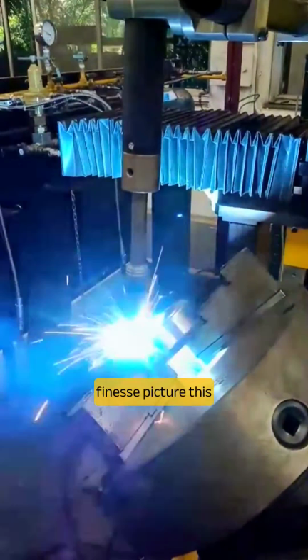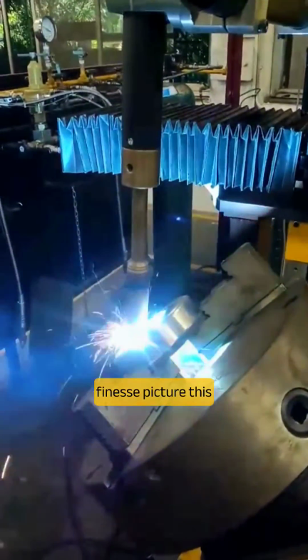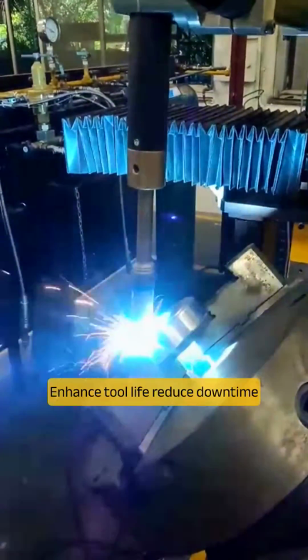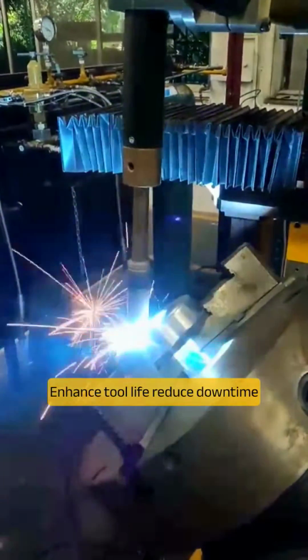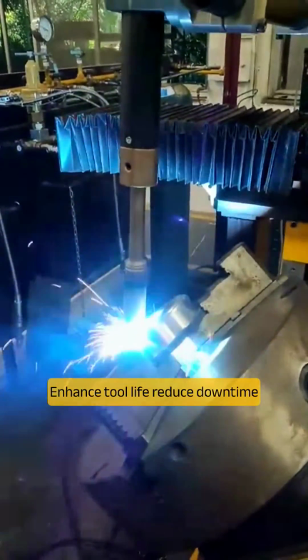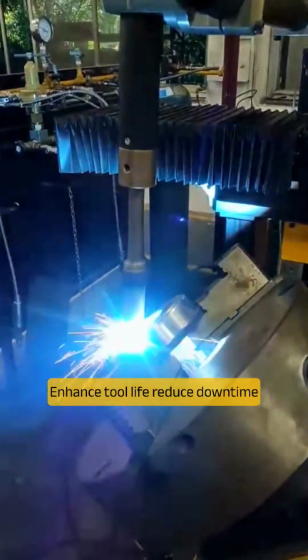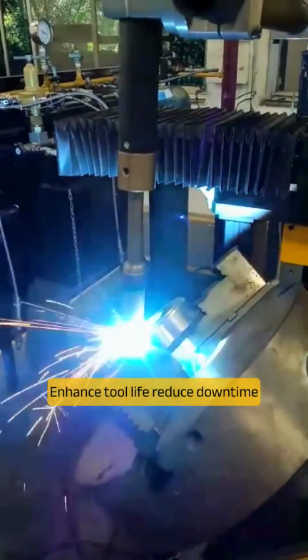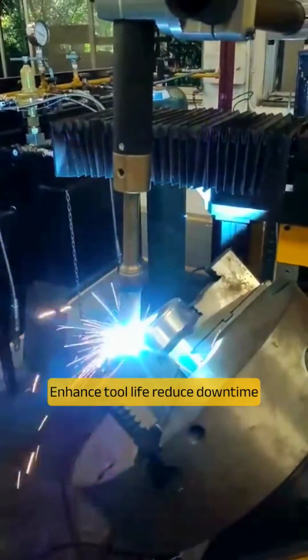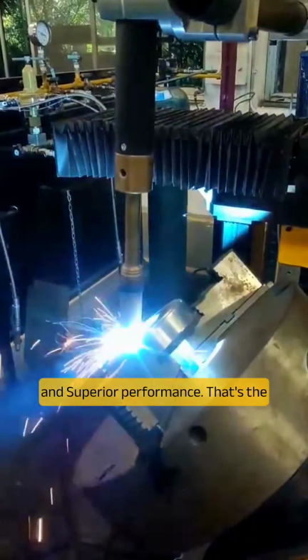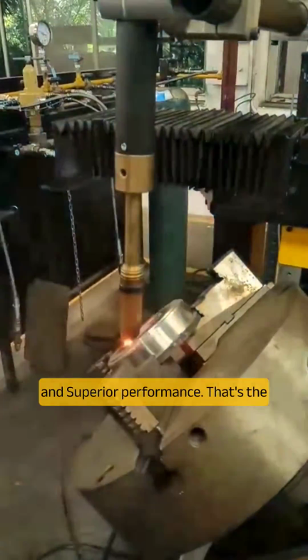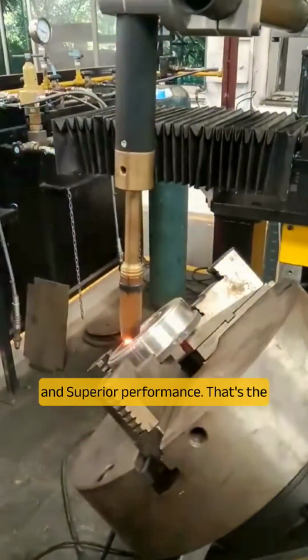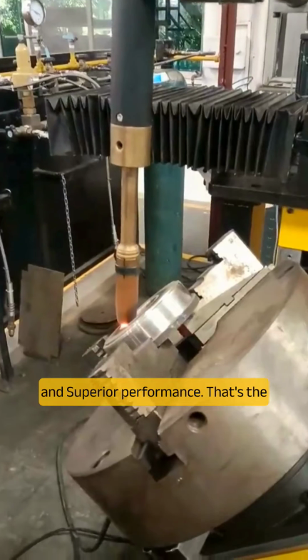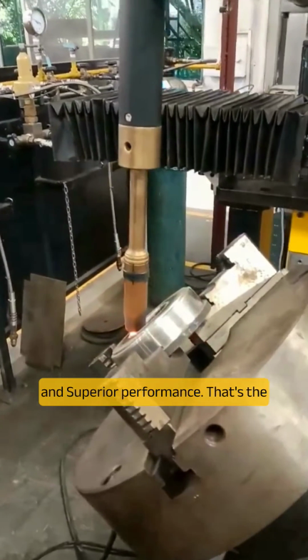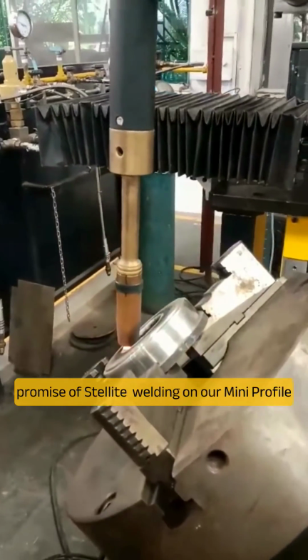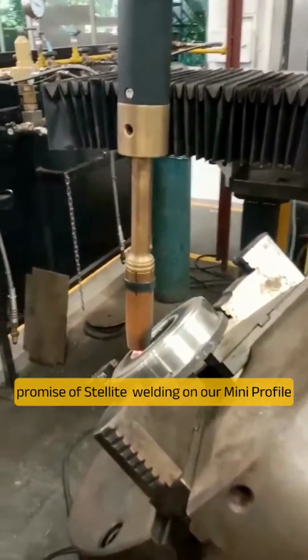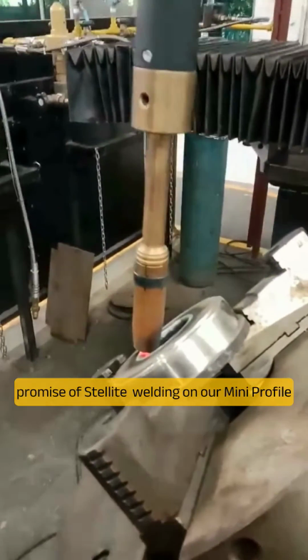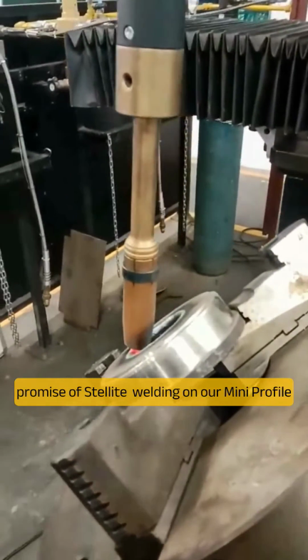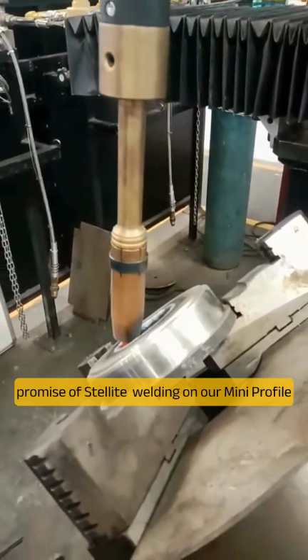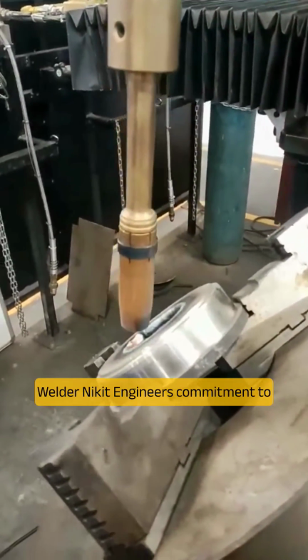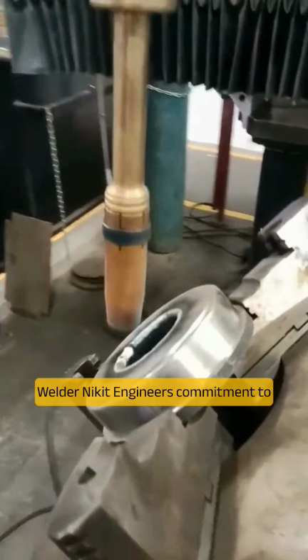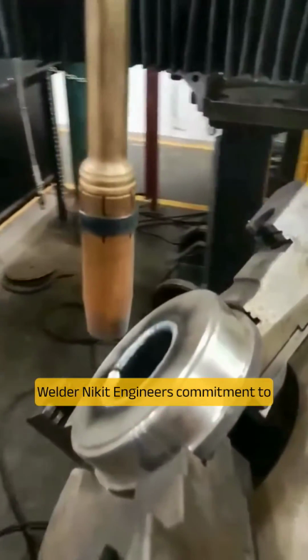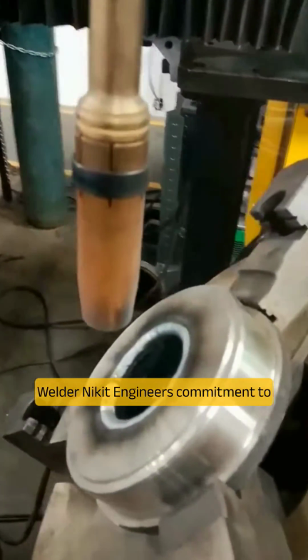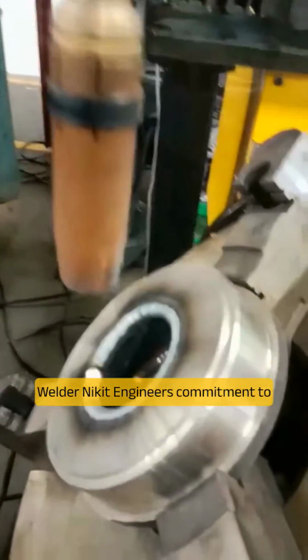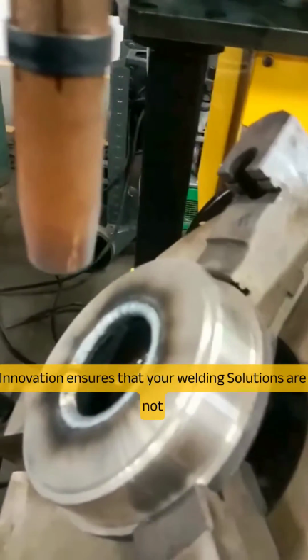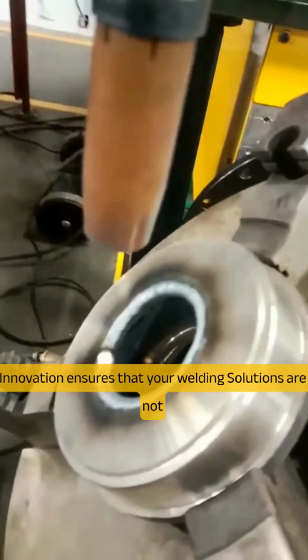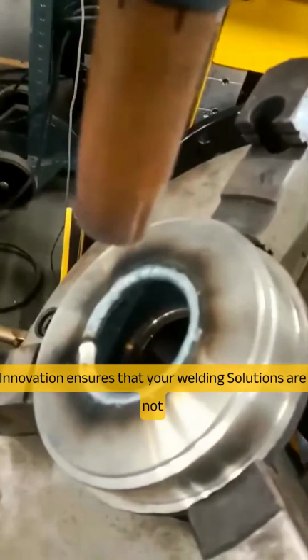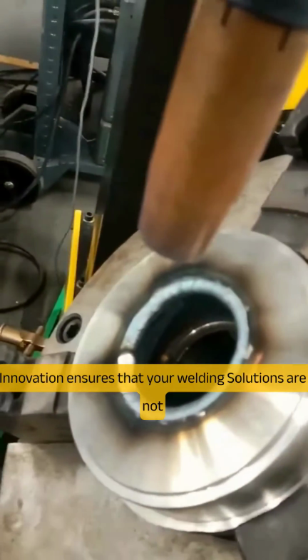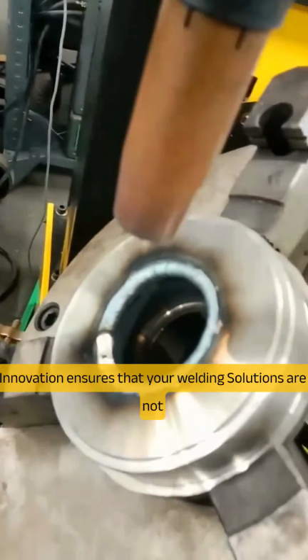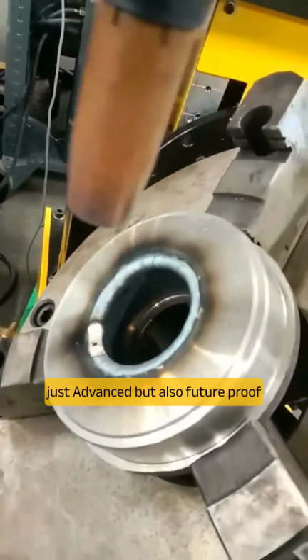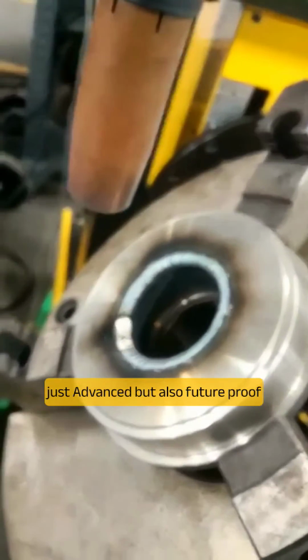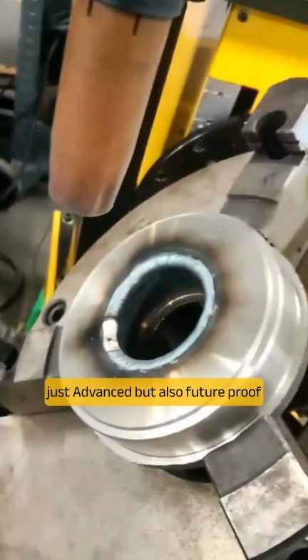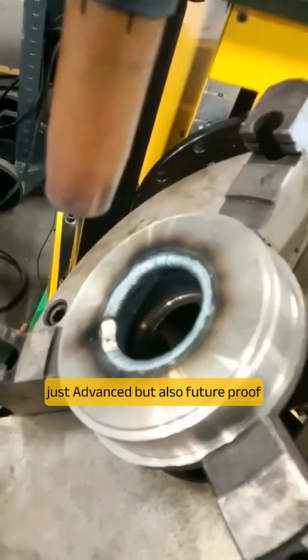Picture this: enhanced tool life, reduced downtime, and superior performance. That's the promise of Stellite Welding on our Mini Profile Welder. Nikit Engineers' commitment to innovation ensures that your welding solutions are not just advanced but also future-proof.